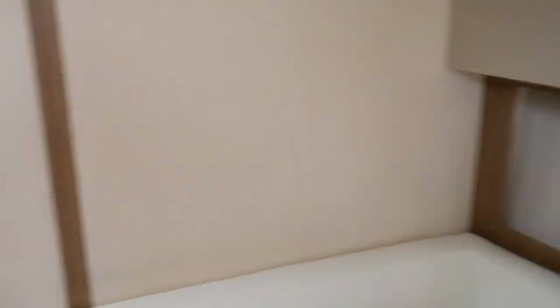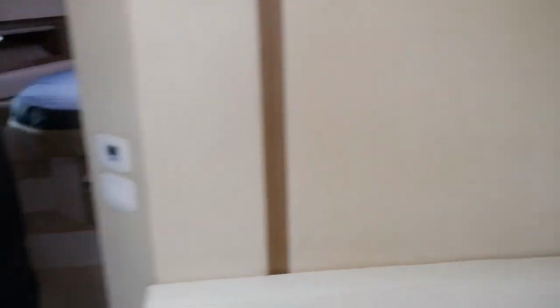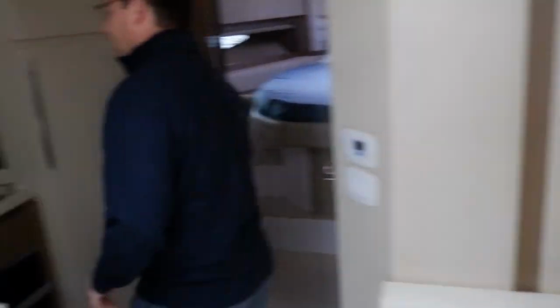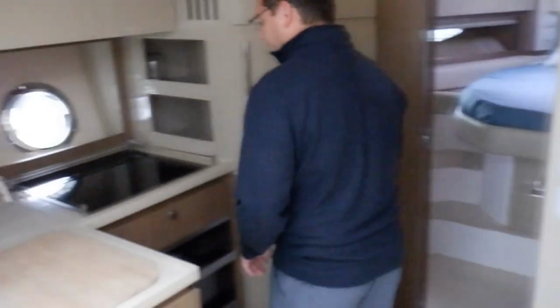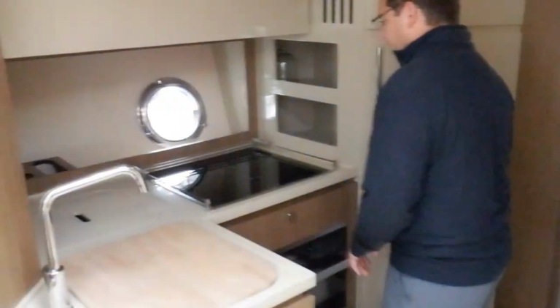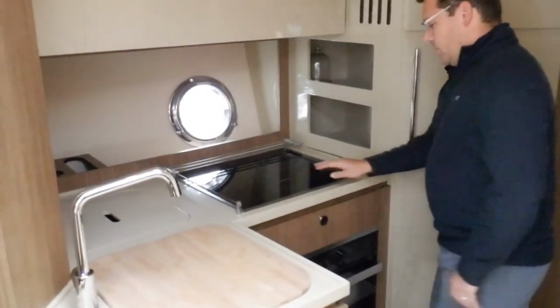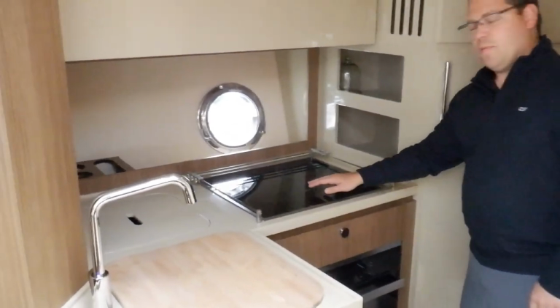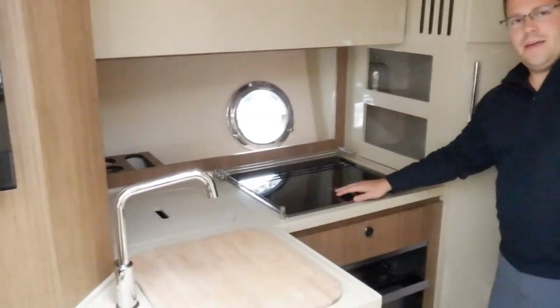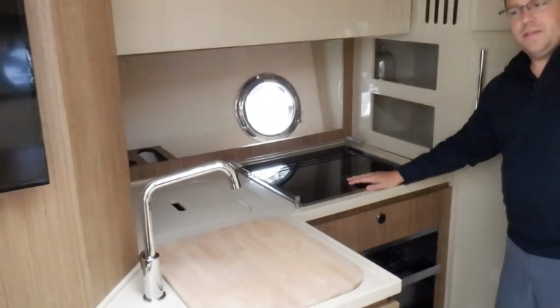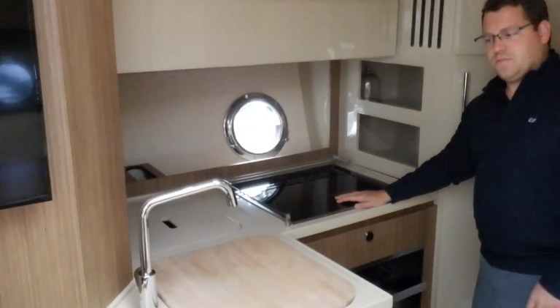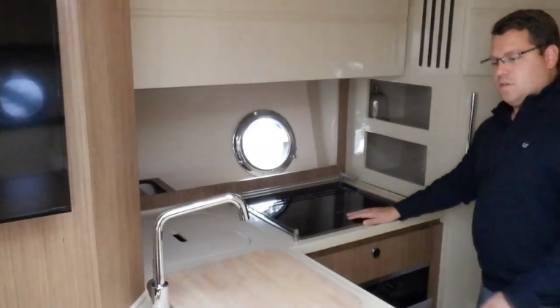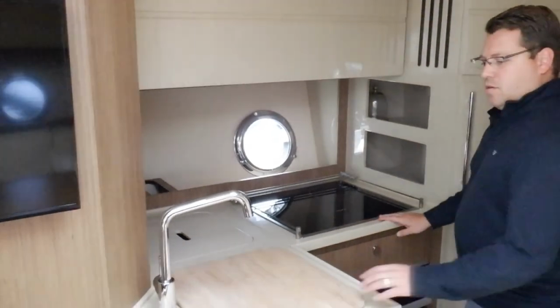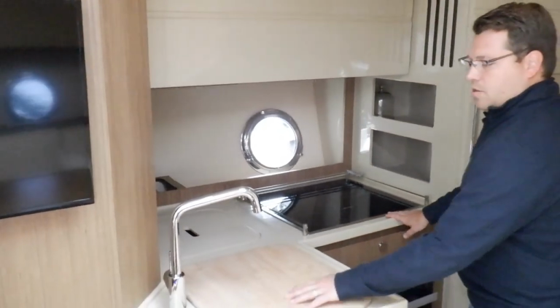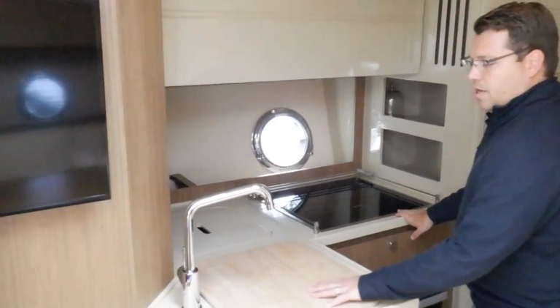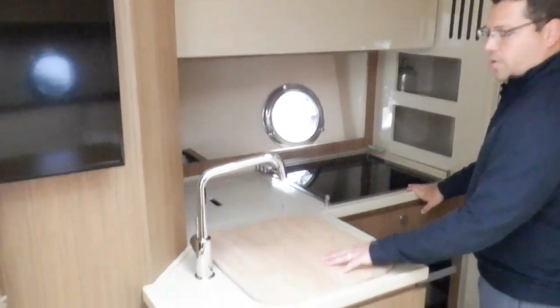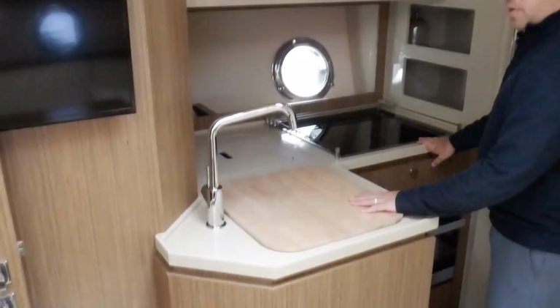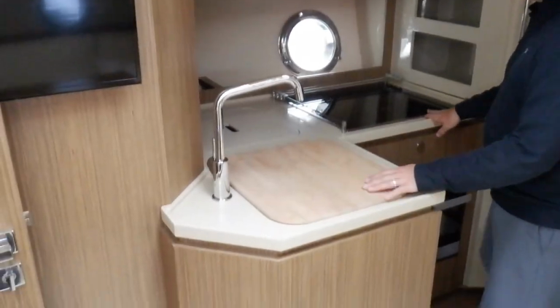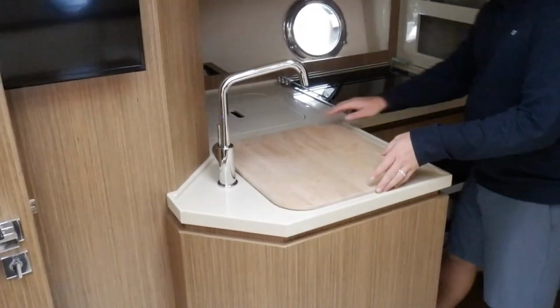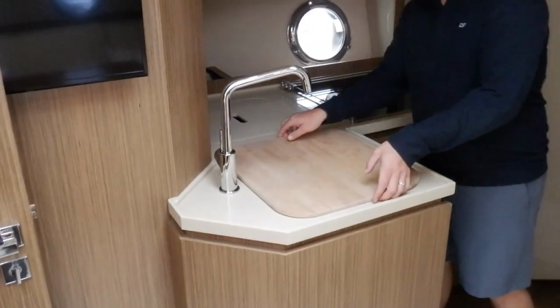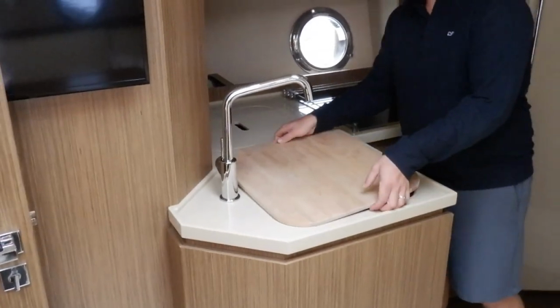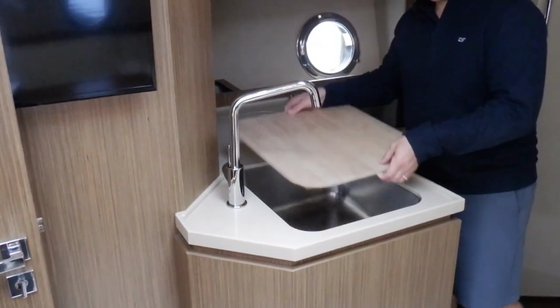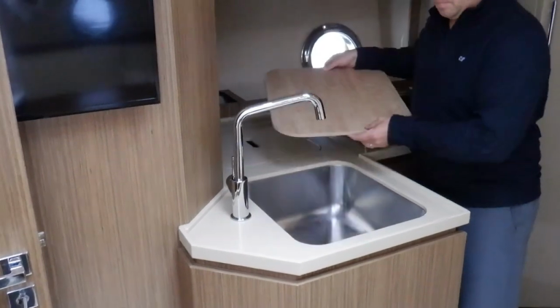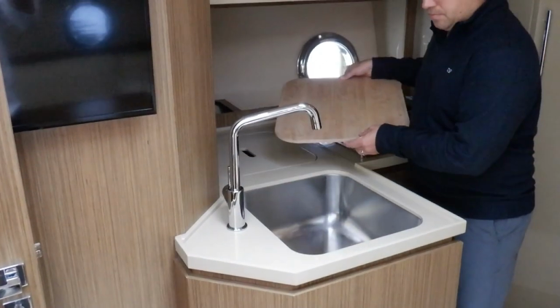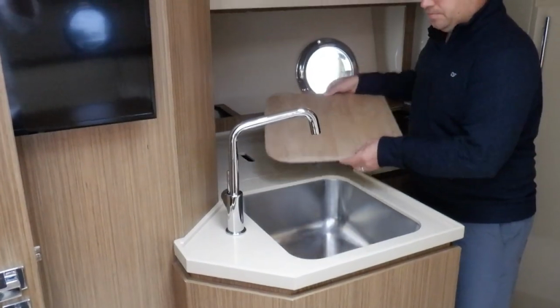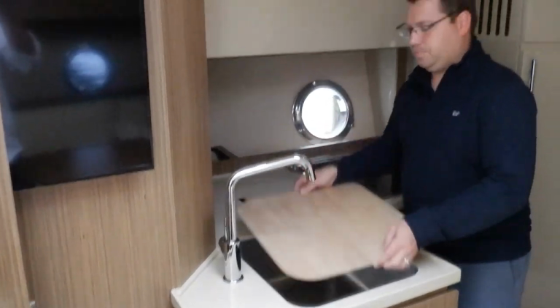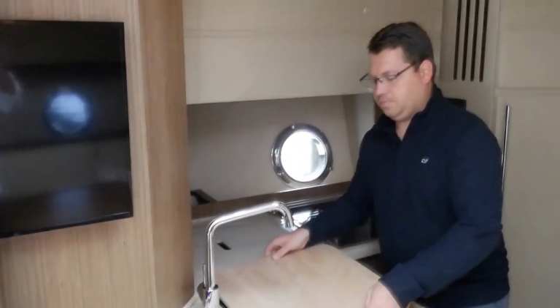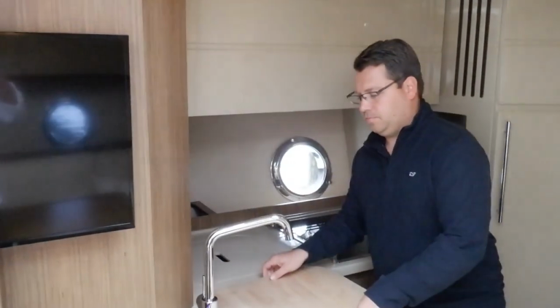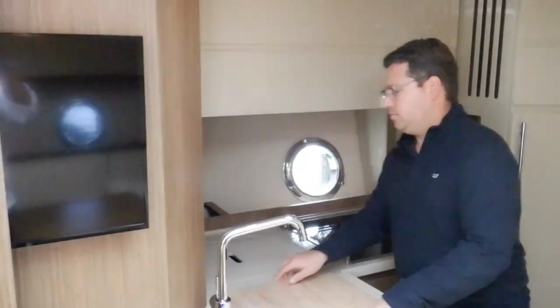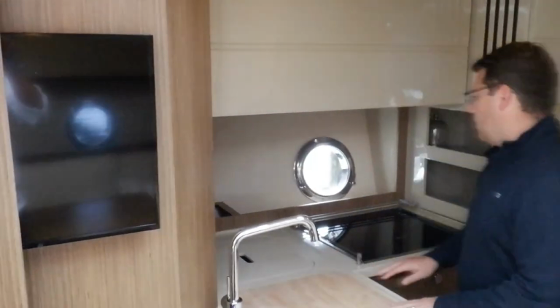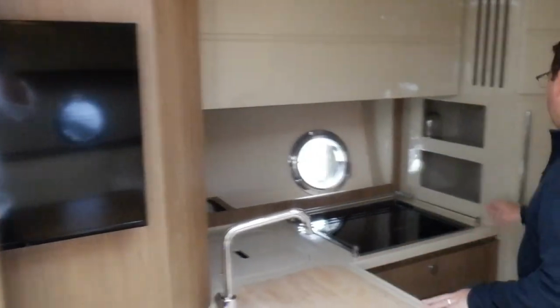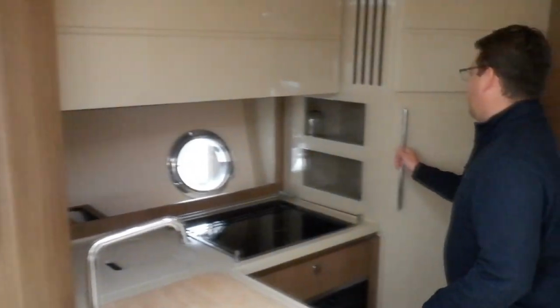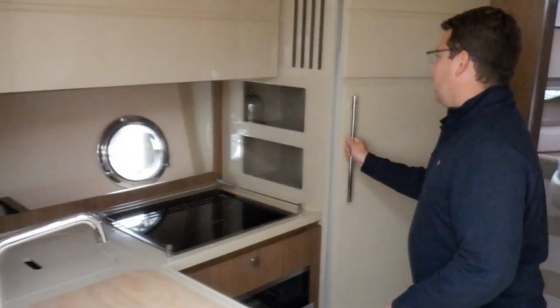The galley is a nice area too. You're going to have the Miele appliances, the cutting board with the sink underneath, and refrigerator freezer.